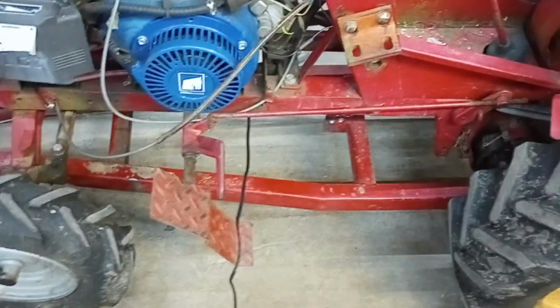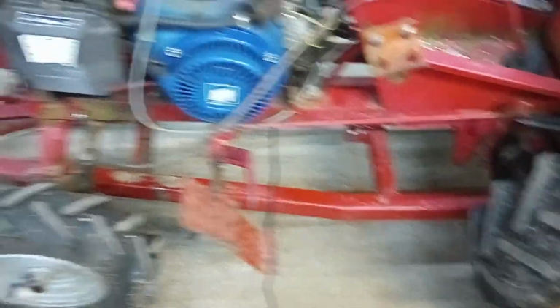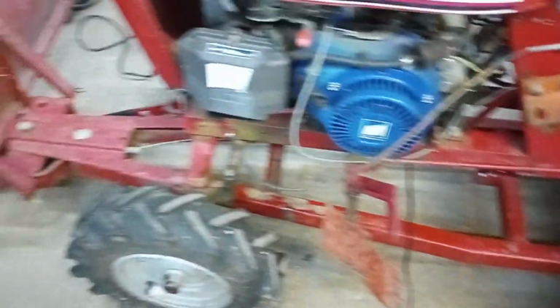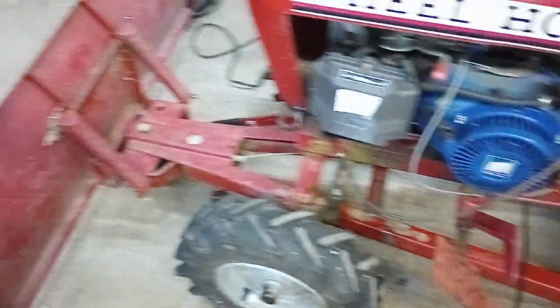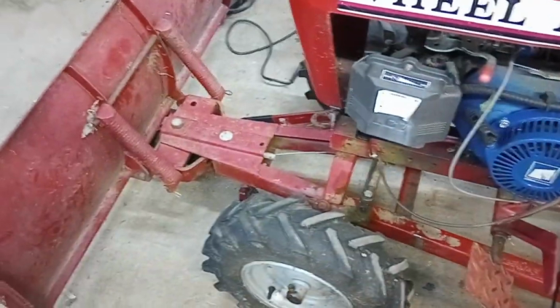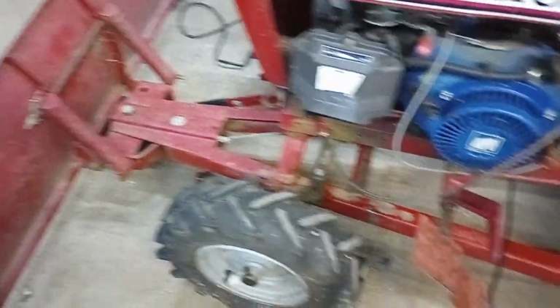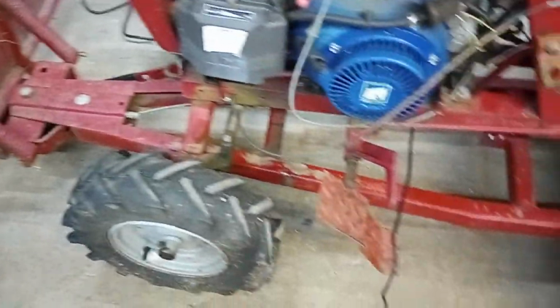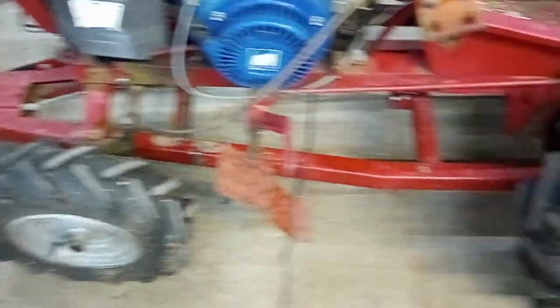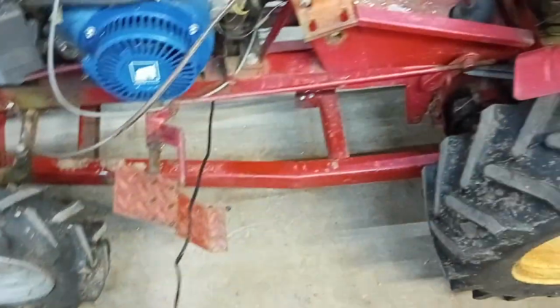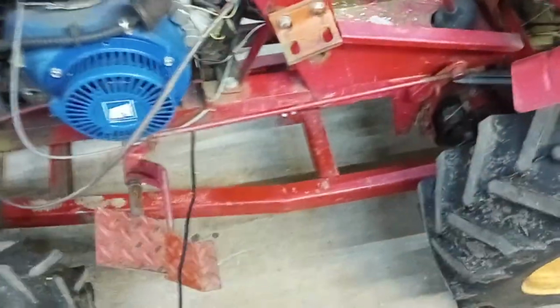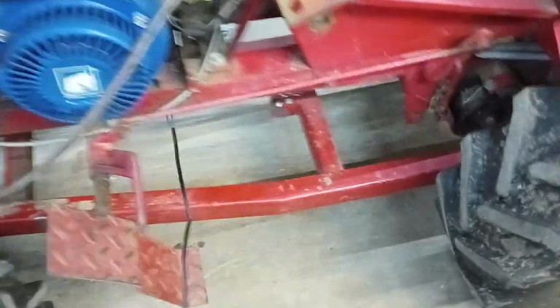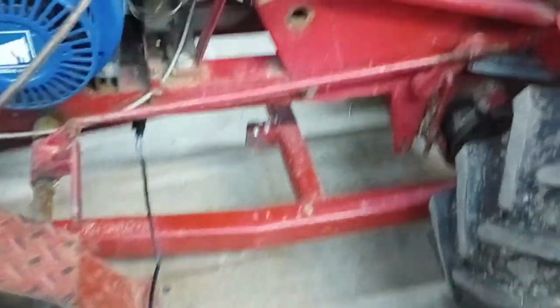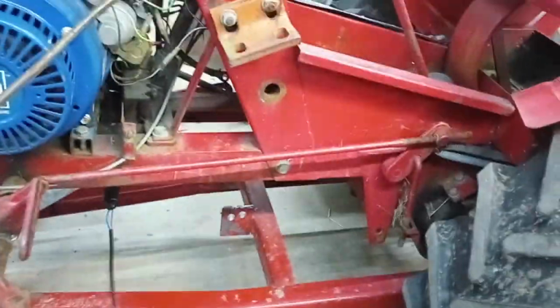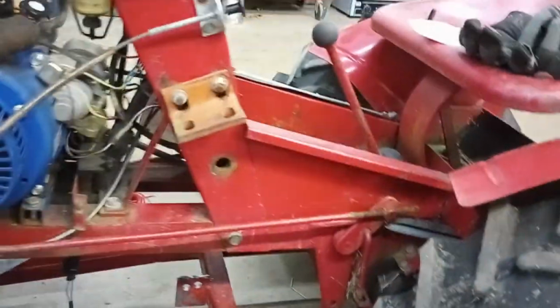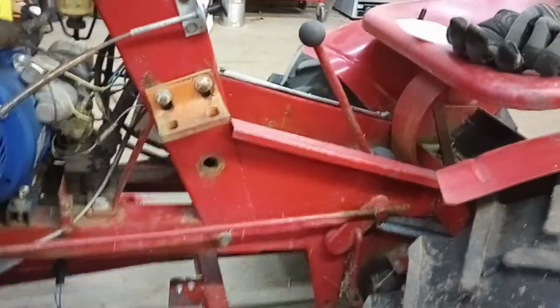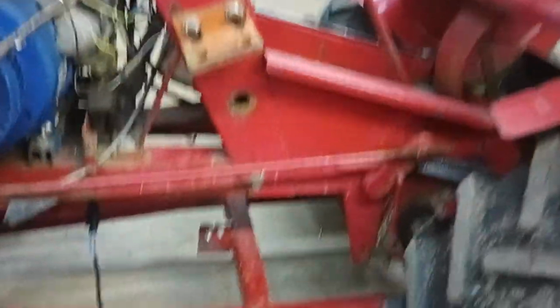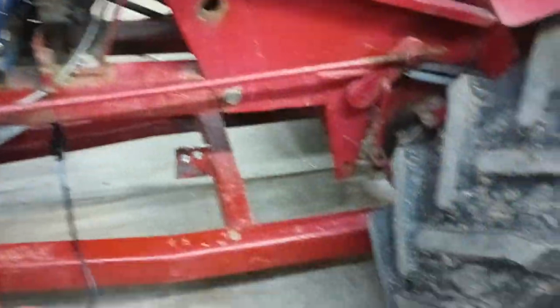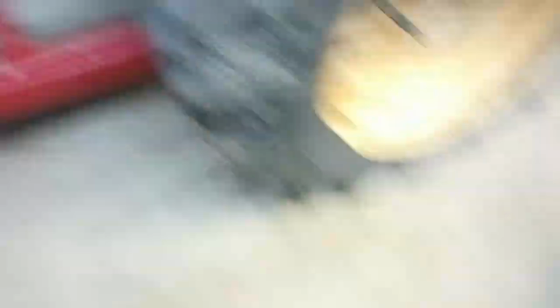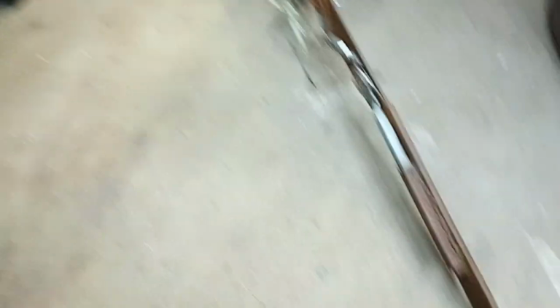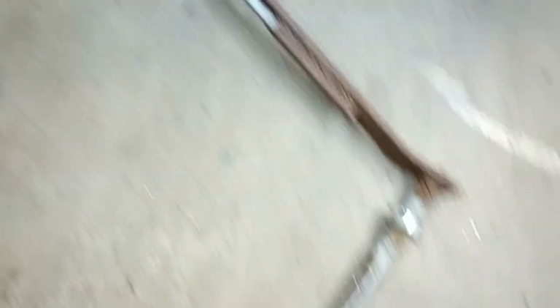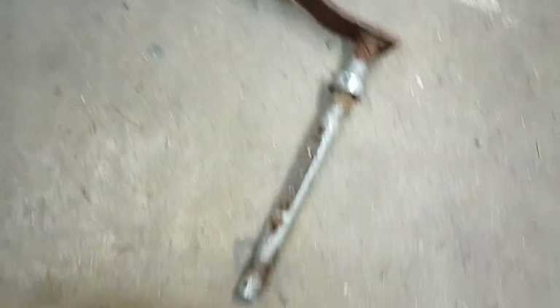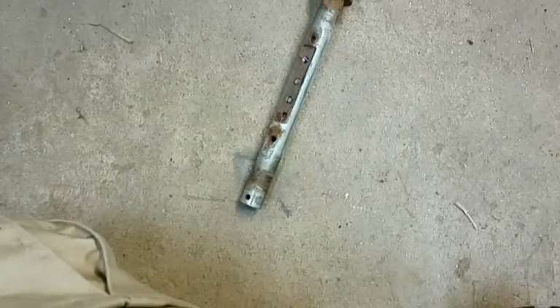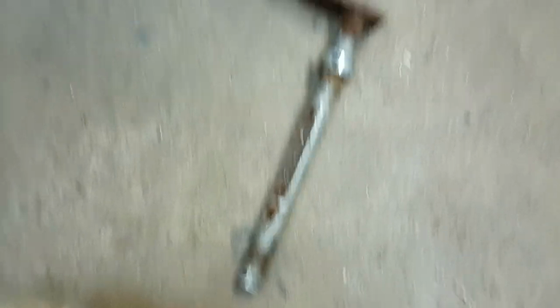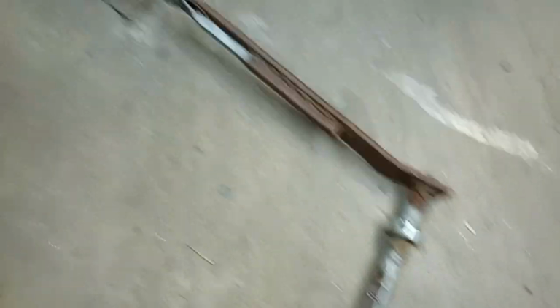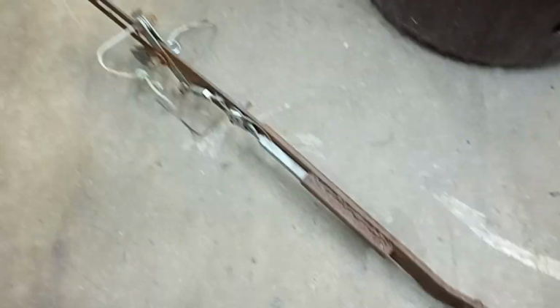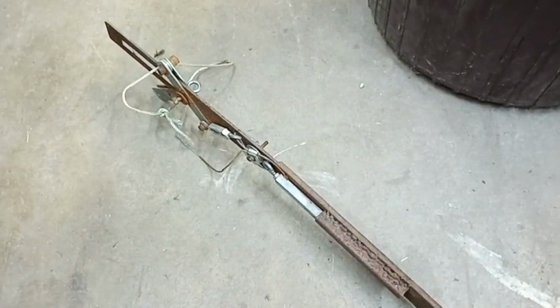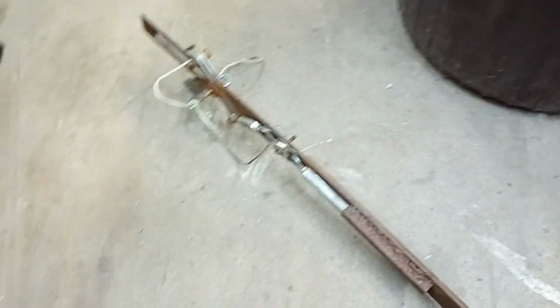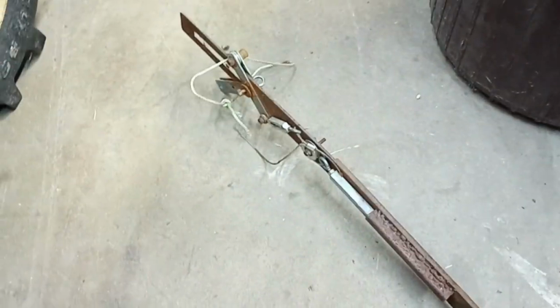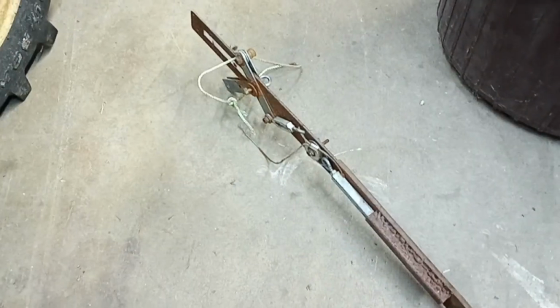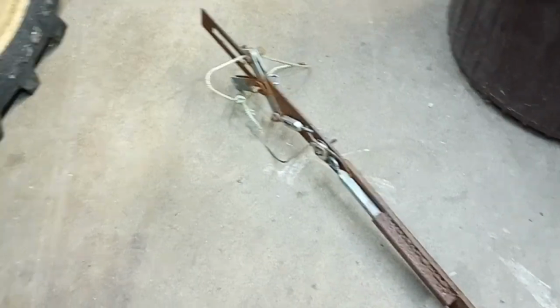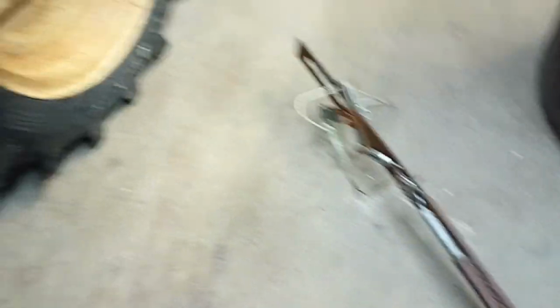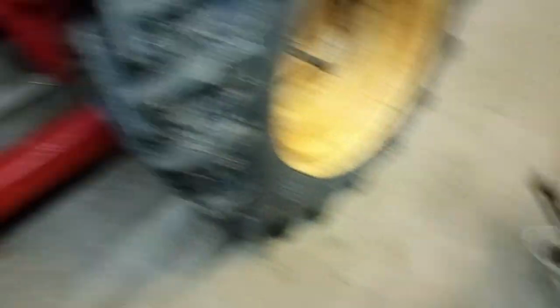I got a plow for it originally and it didn't come with a handle. The tractor didn't have the handle. I fabricated one, worked well enough for a while — not great, but it did the job.